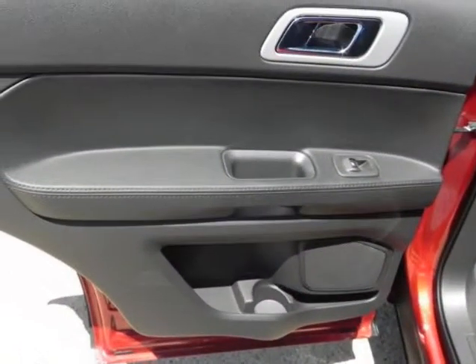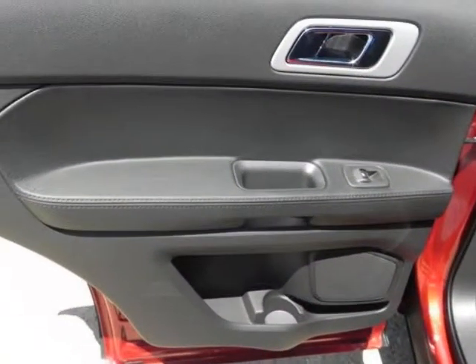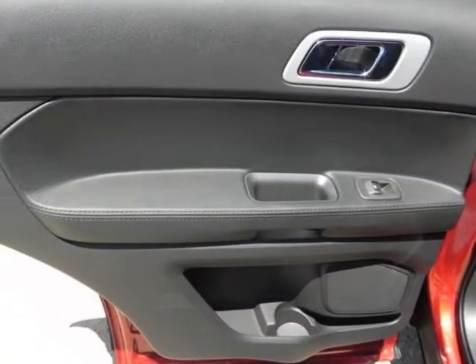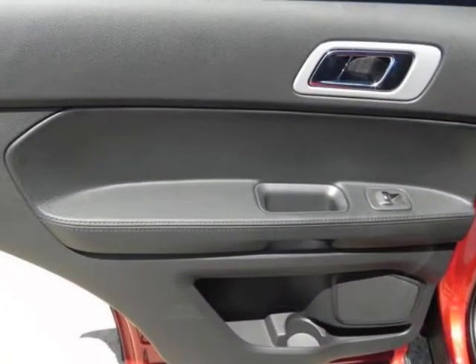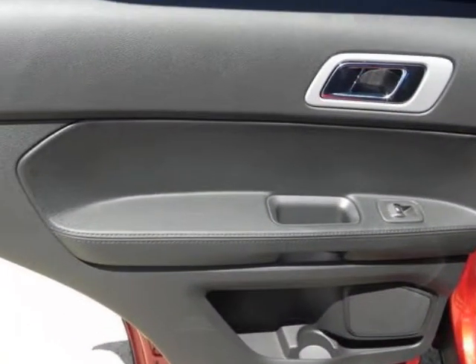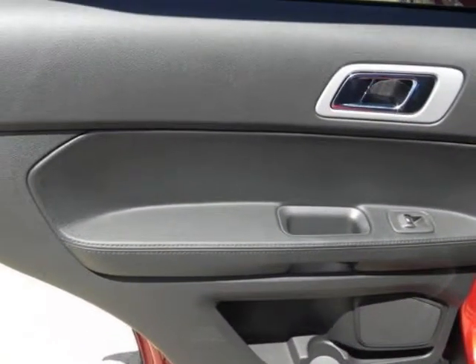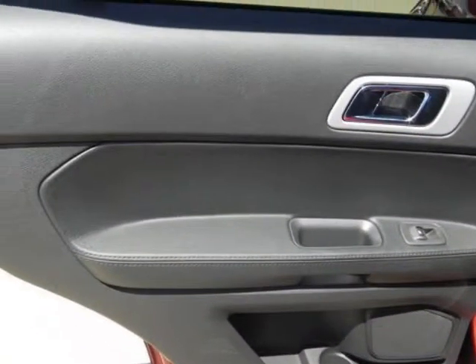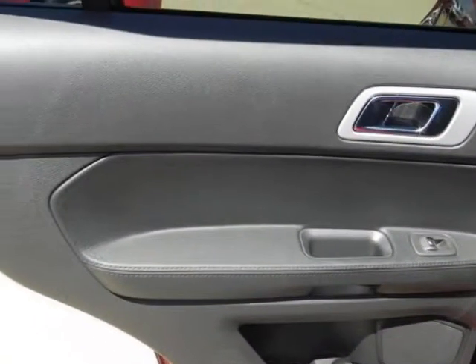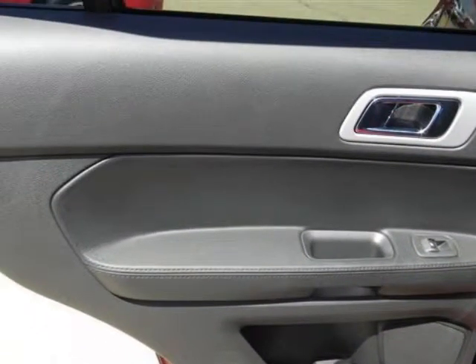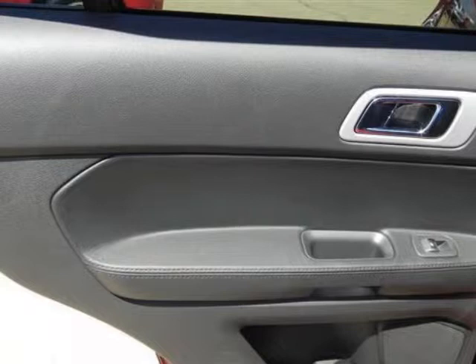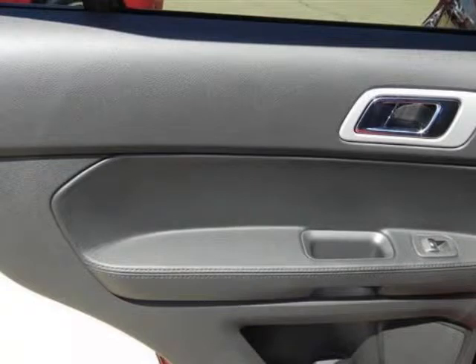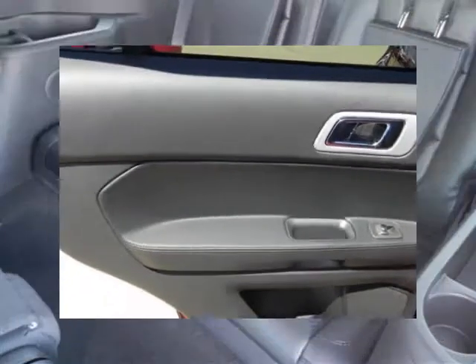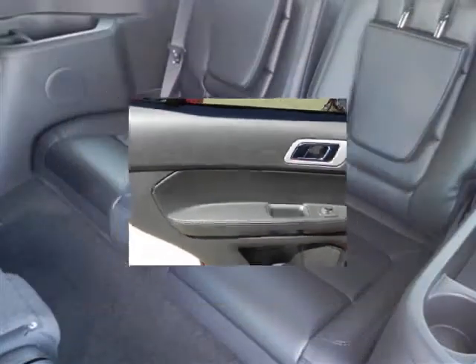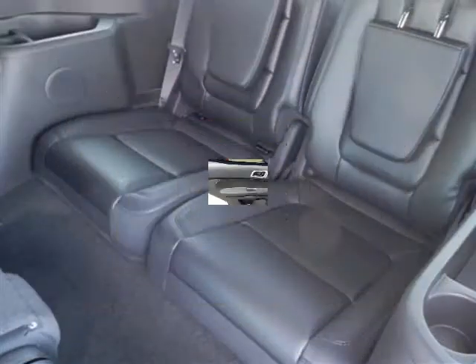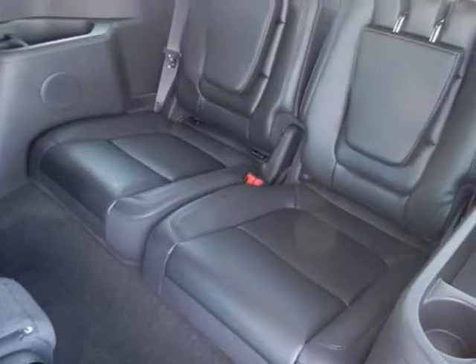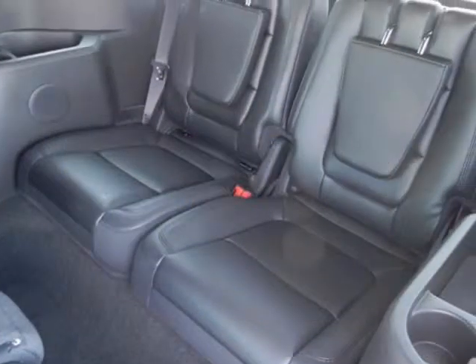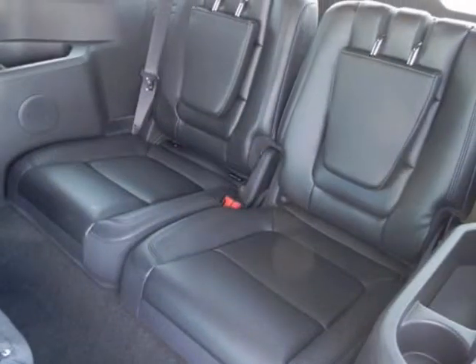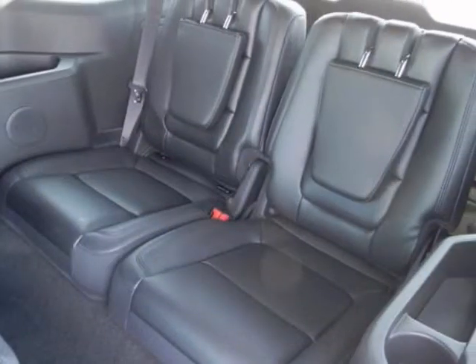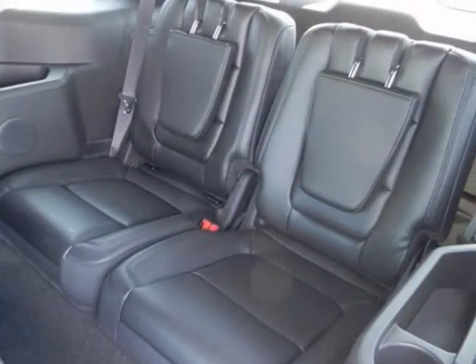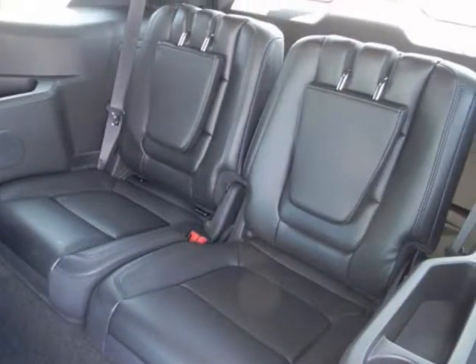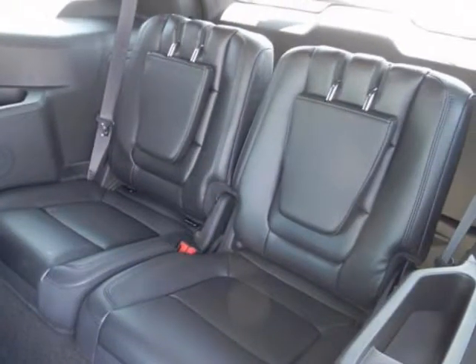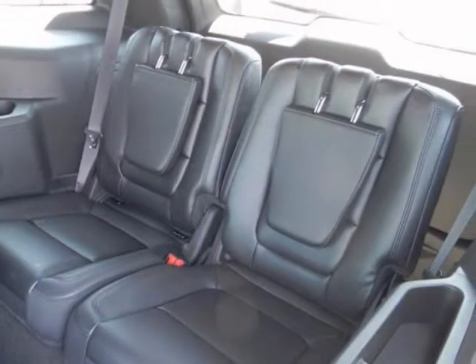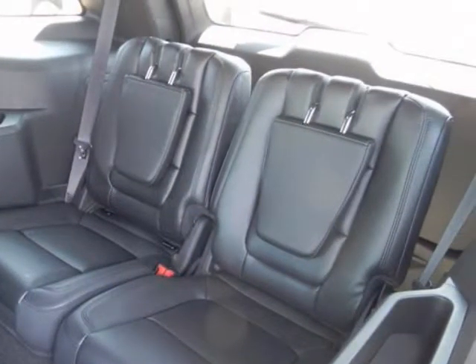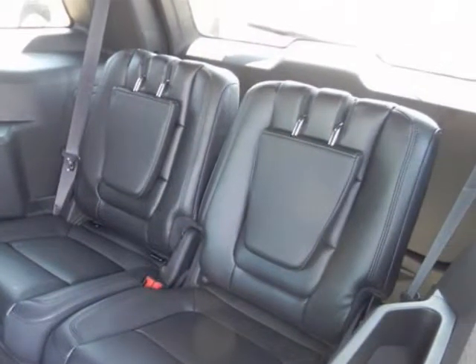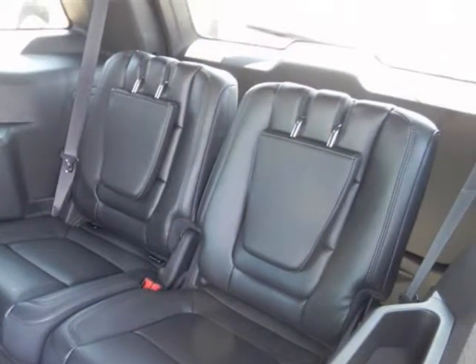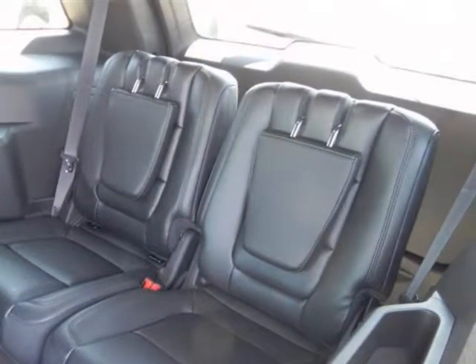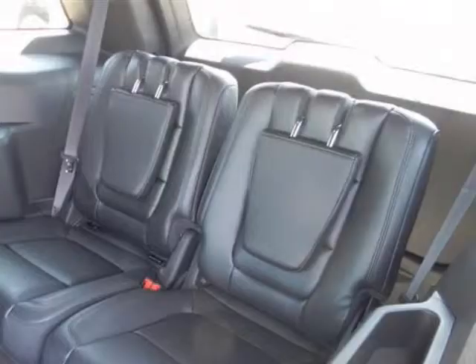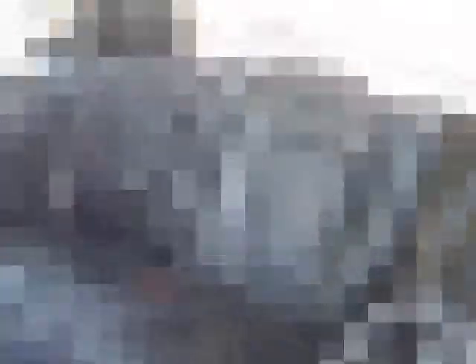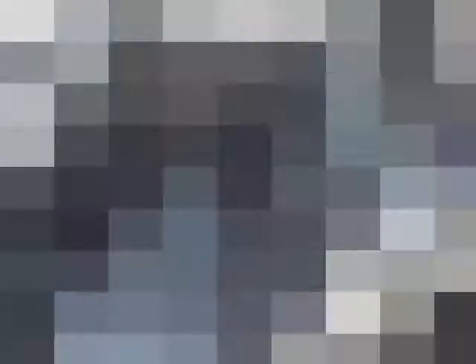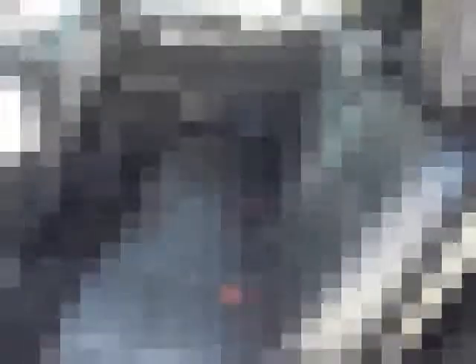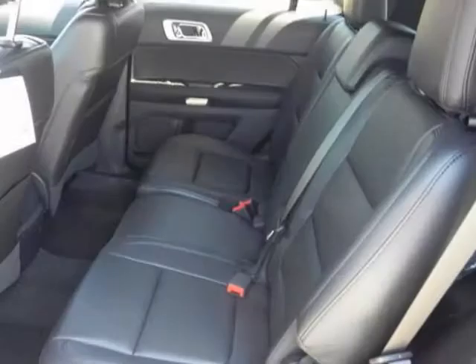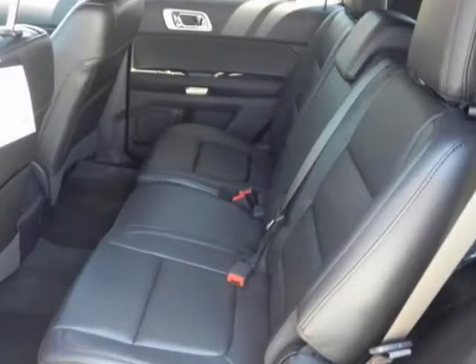Curve control, a more advanced version of electronic stability control, is also a Ford exclusive. Ford's MyKey system helps parents monitor teen drivers.